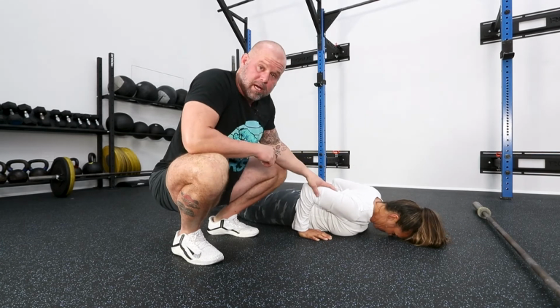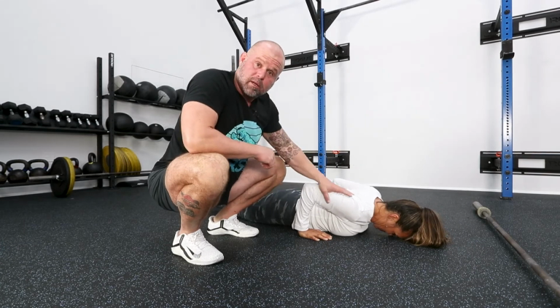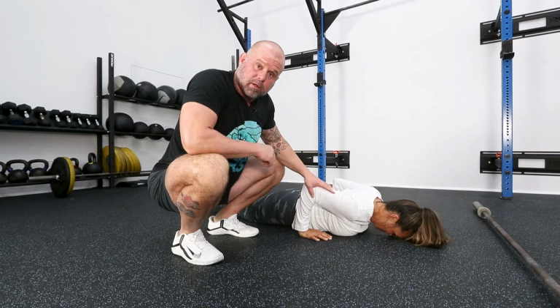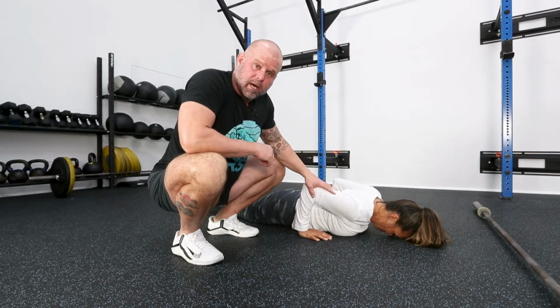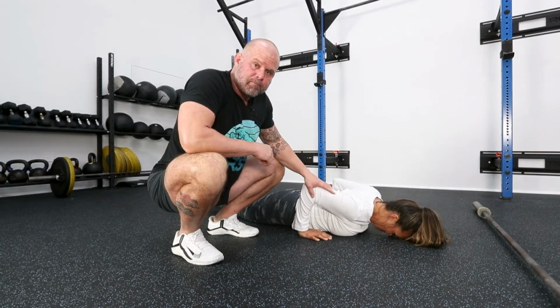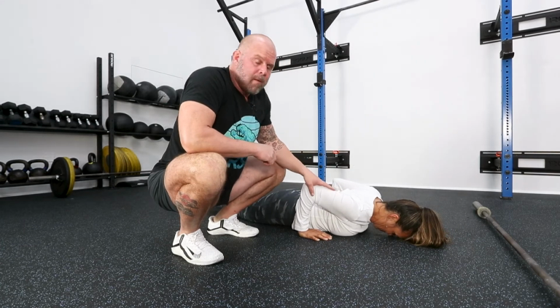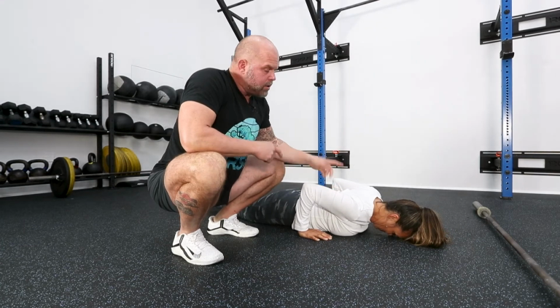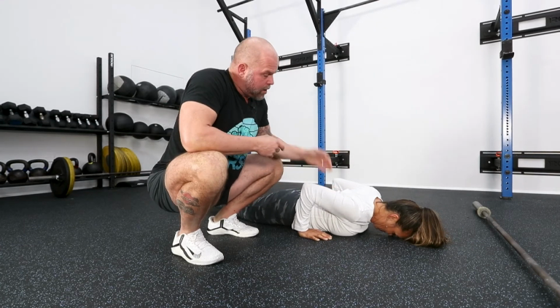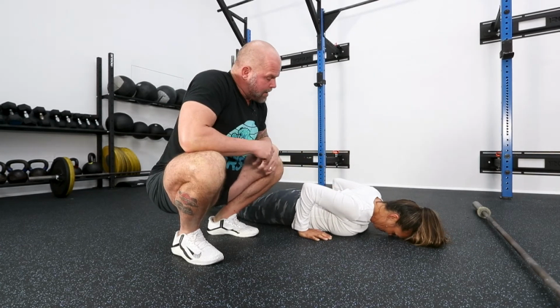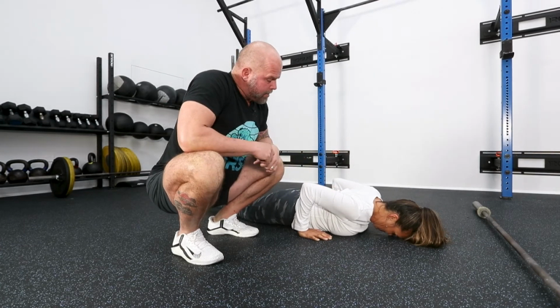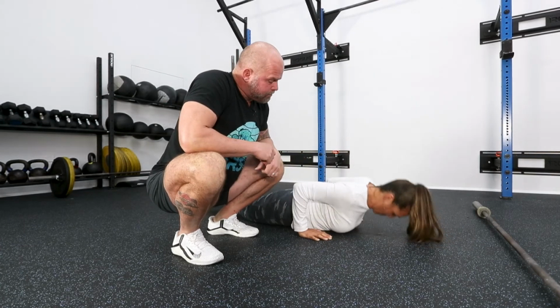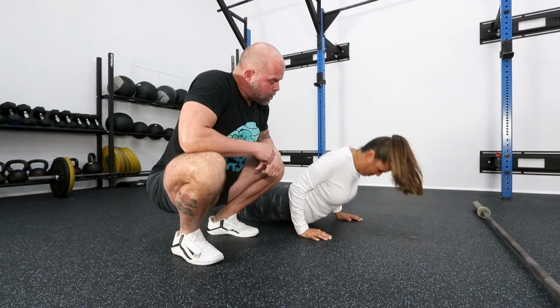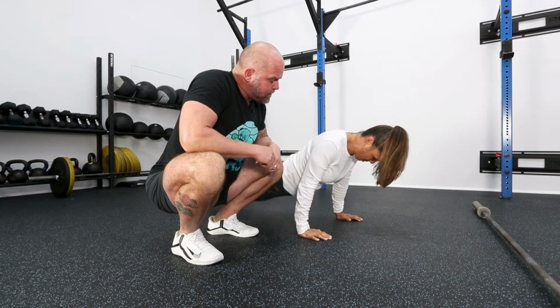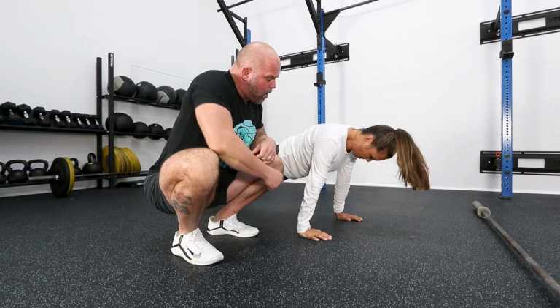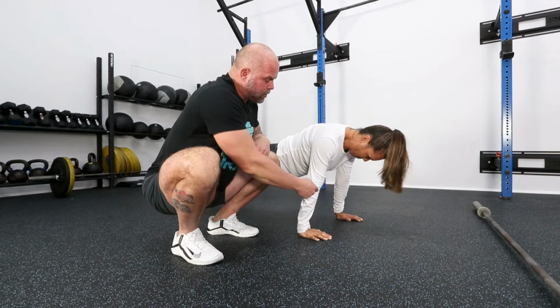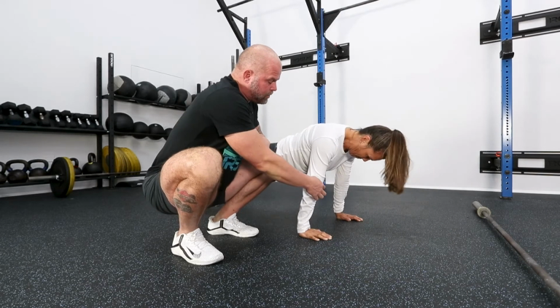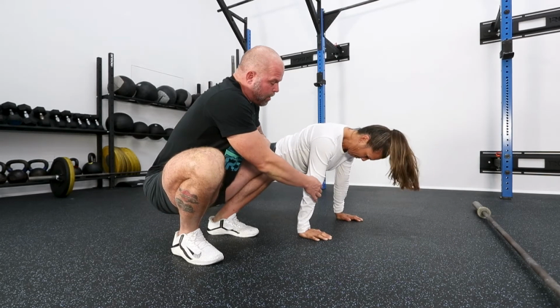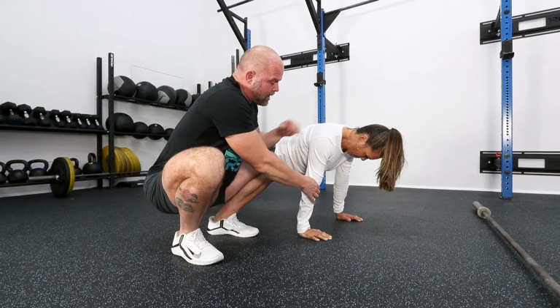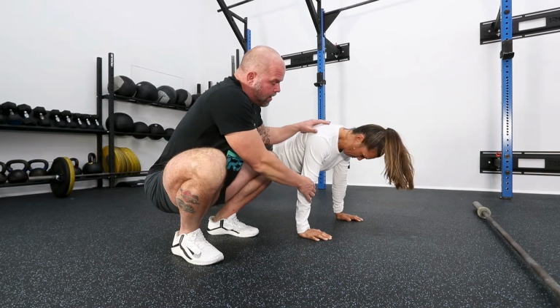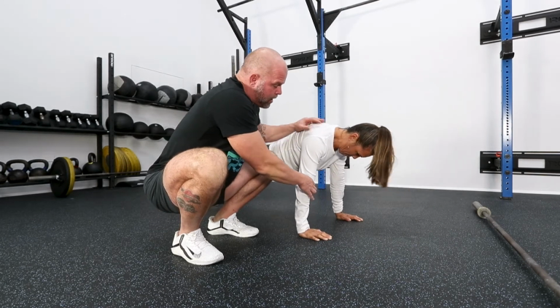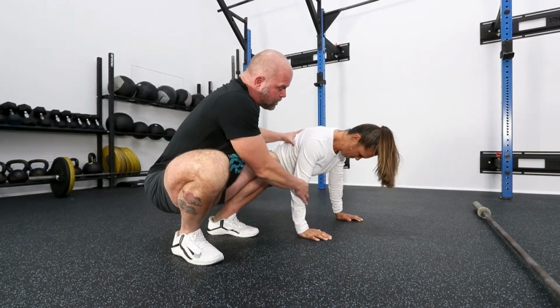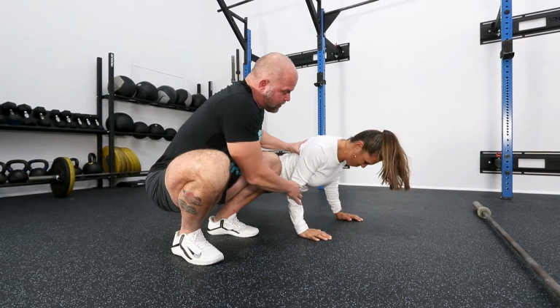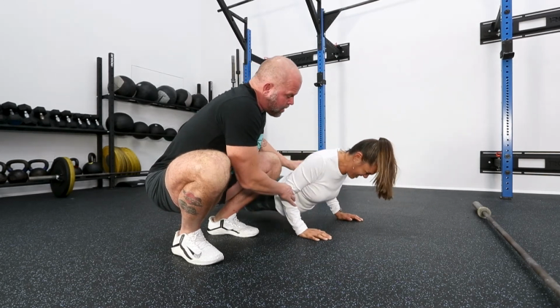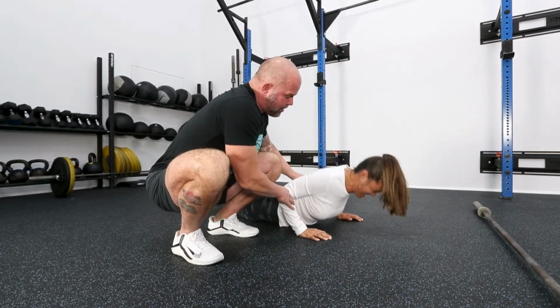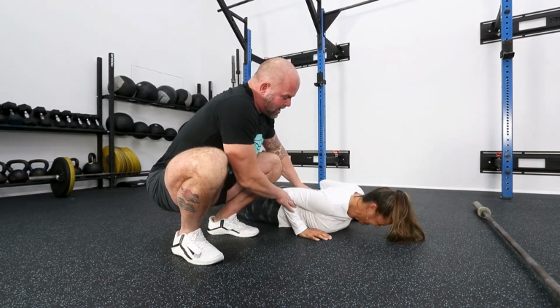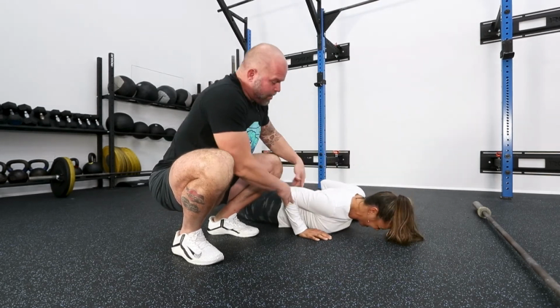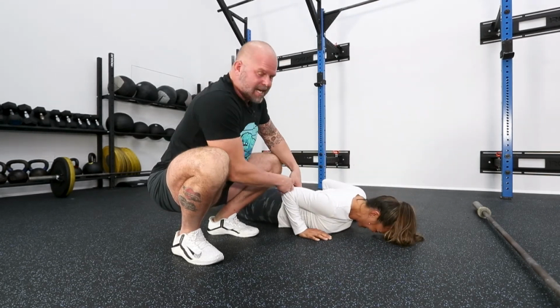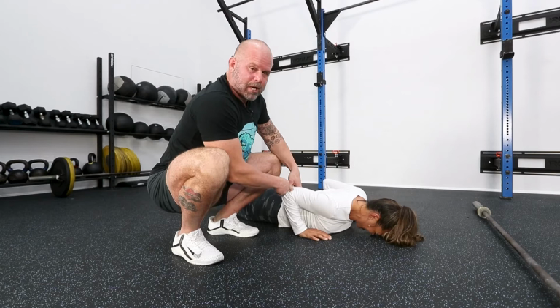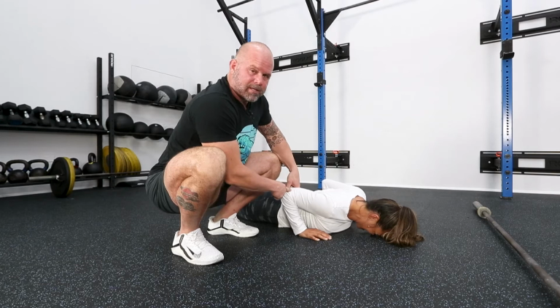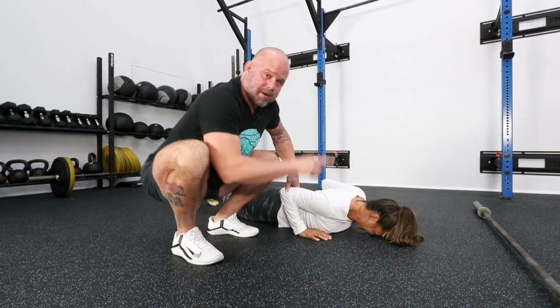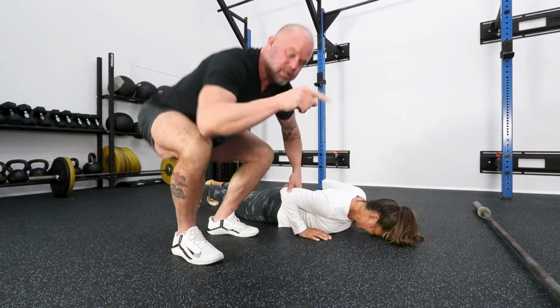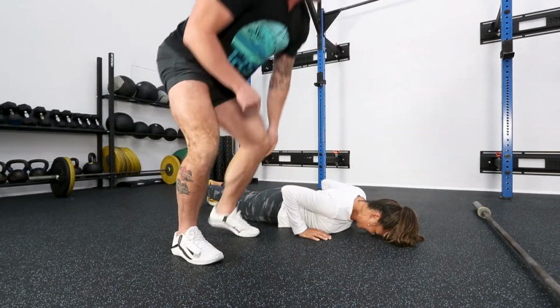Trickier, a little bit more load here. But notice — go ahead and snake back up. What we don't want to do is shoot the elbow back. Go ahead and just shoot it back first. We see this push-up all the time, and here's the problem.